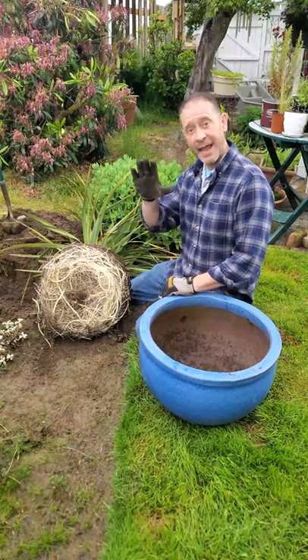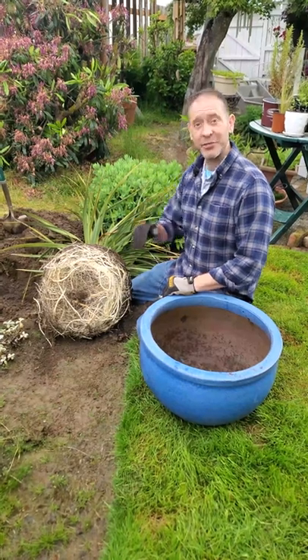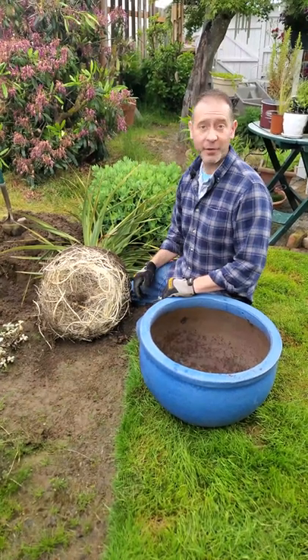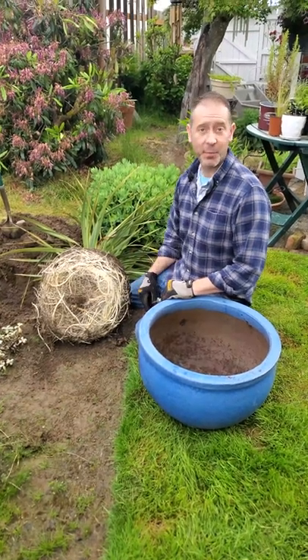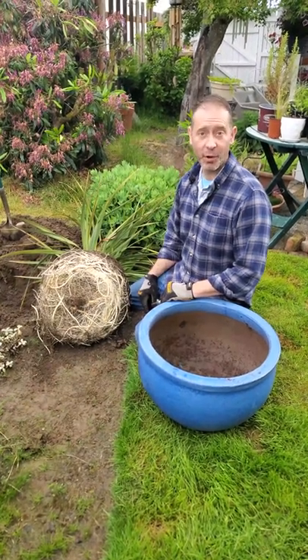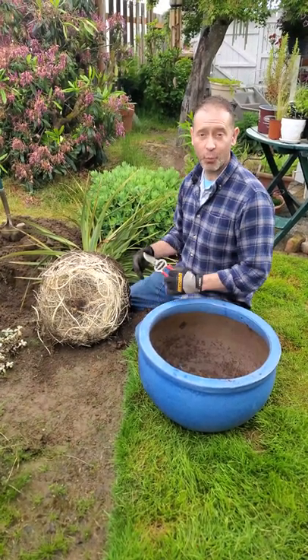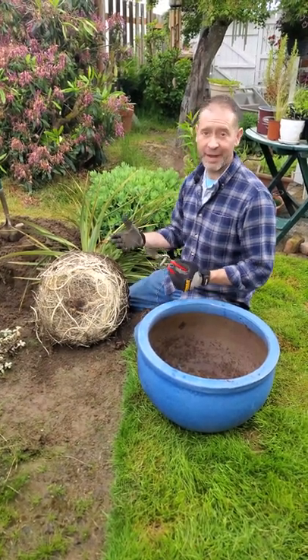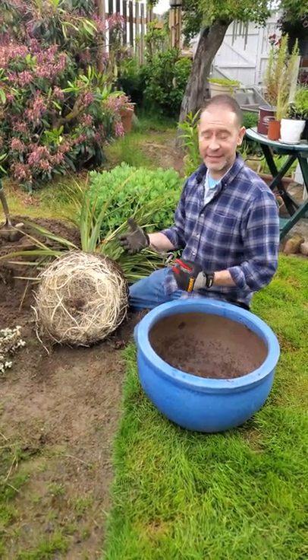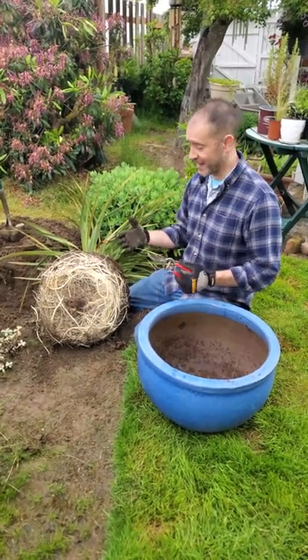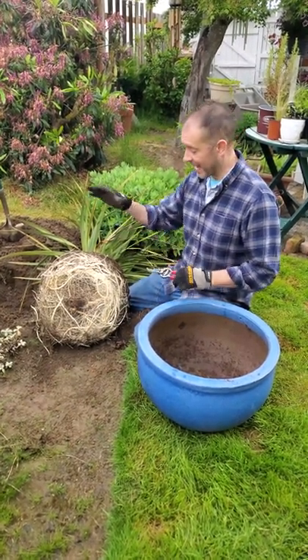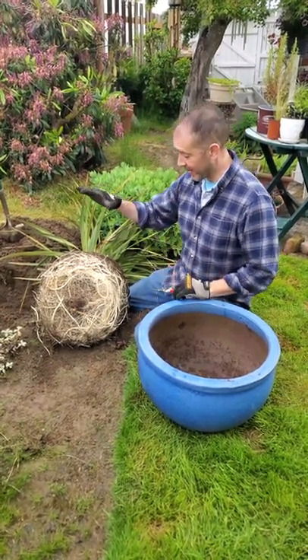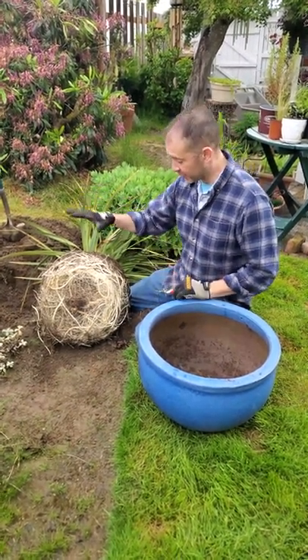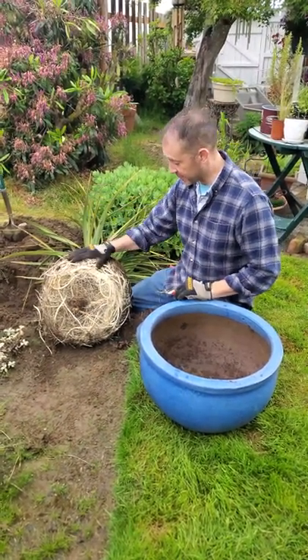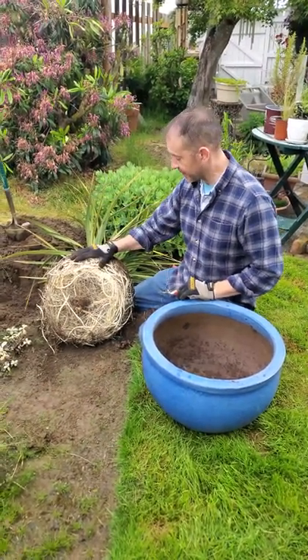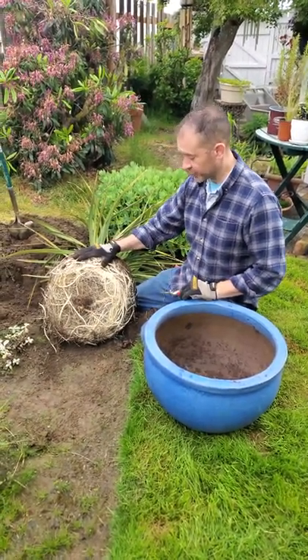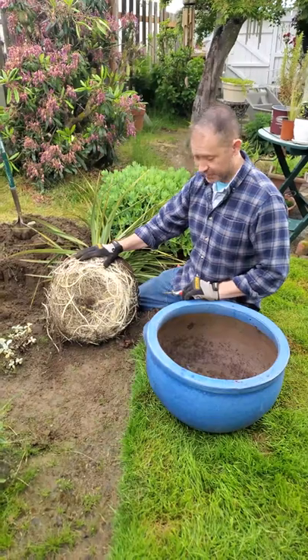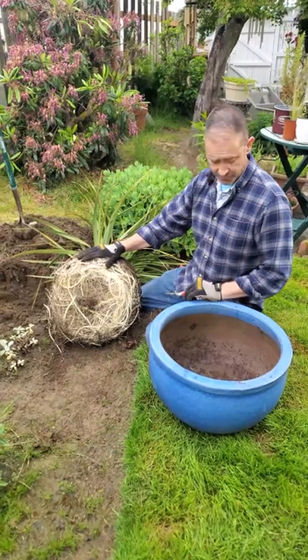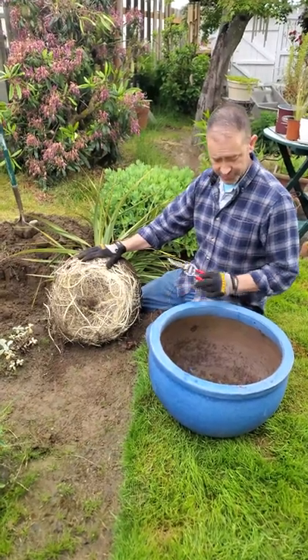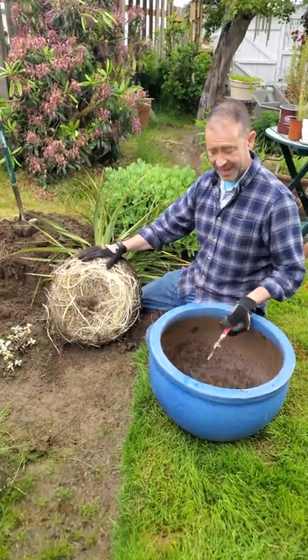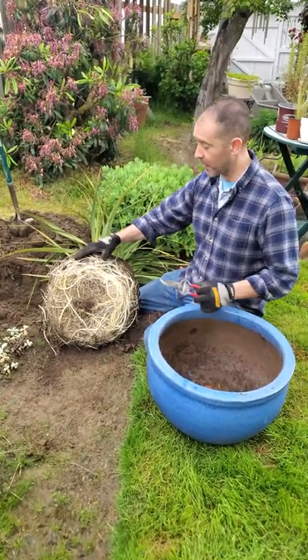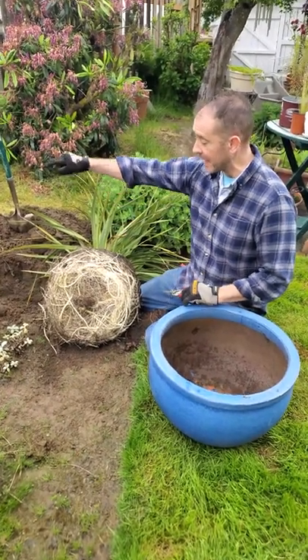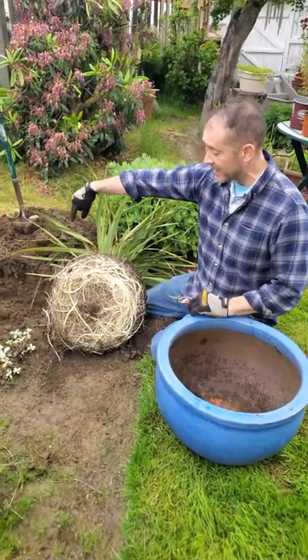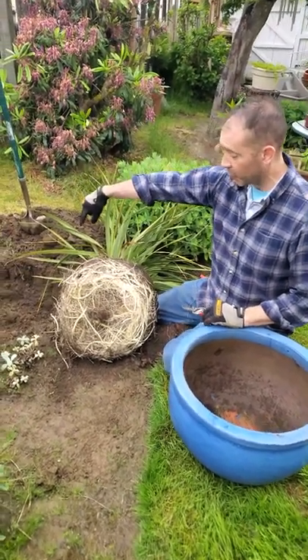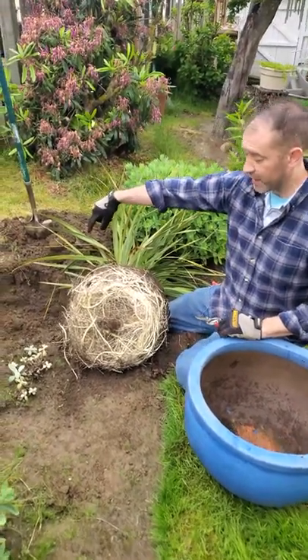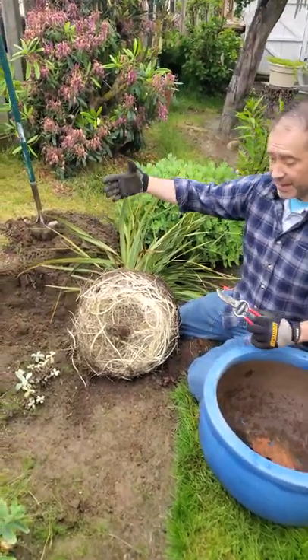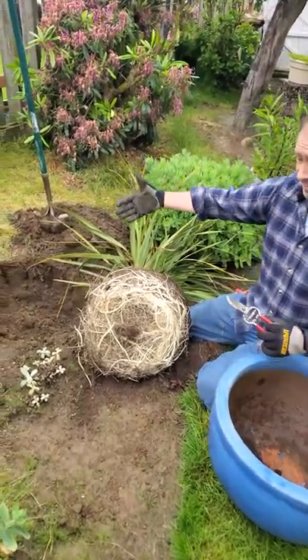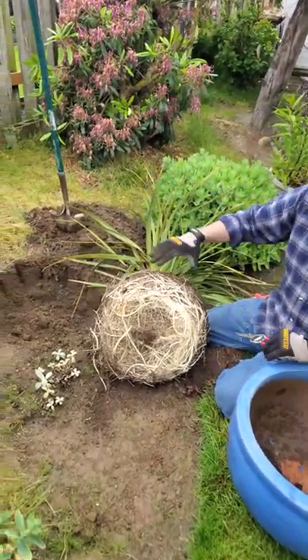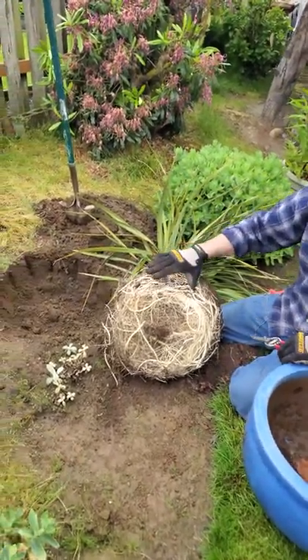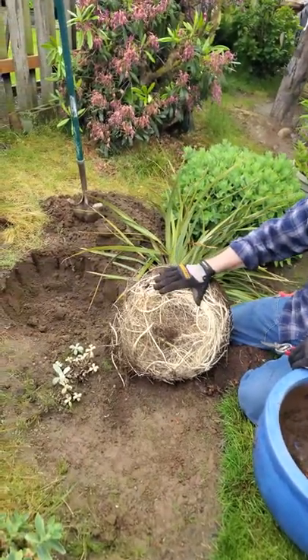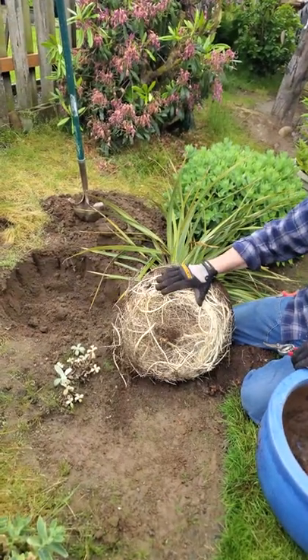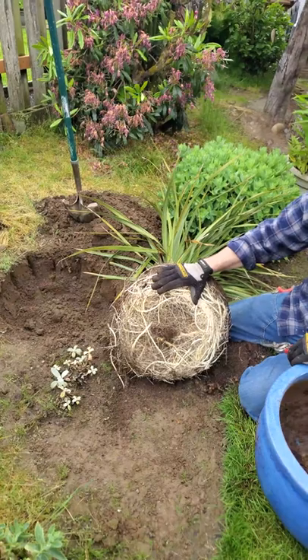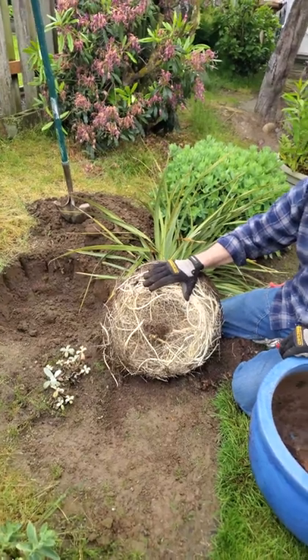Hey, Sean here from Spoken Garden. We're transplanting today and I'm actually transplanting this dracaena, this false dracaena, out of this pot into this hole in this landscape and I wanted to talk to you about root pruning.